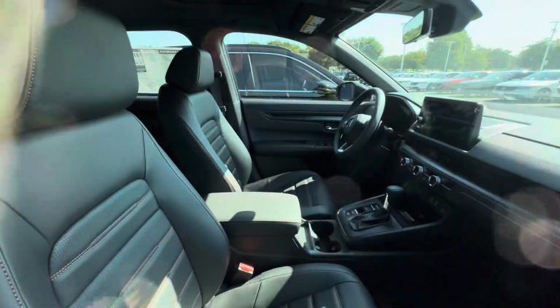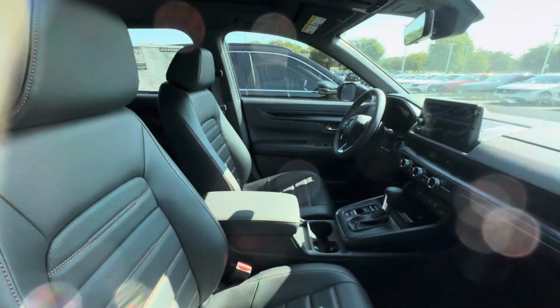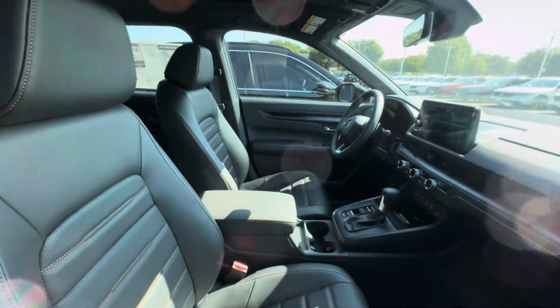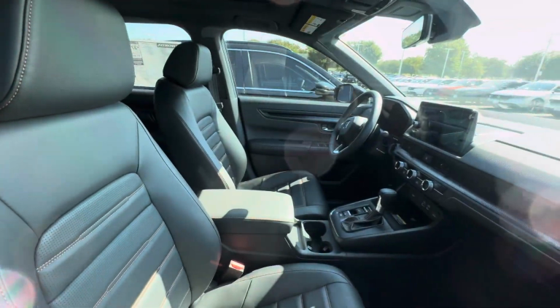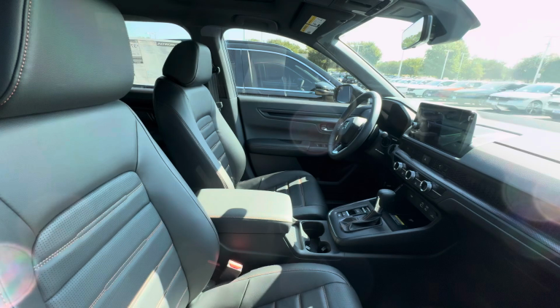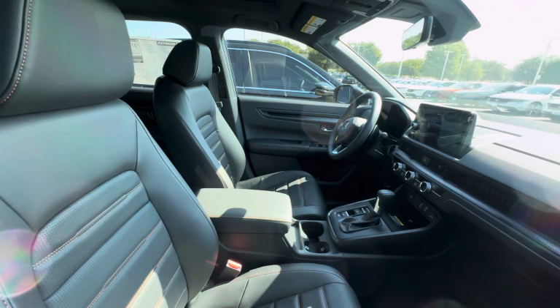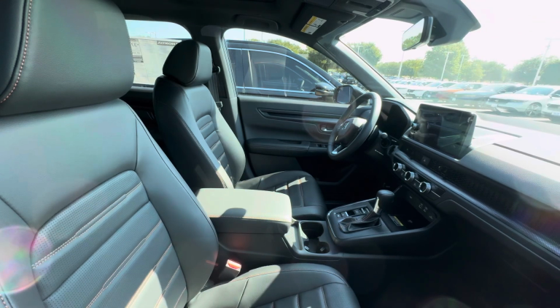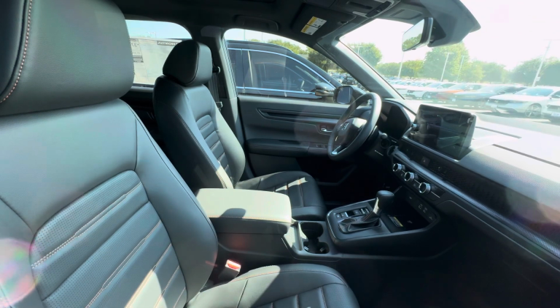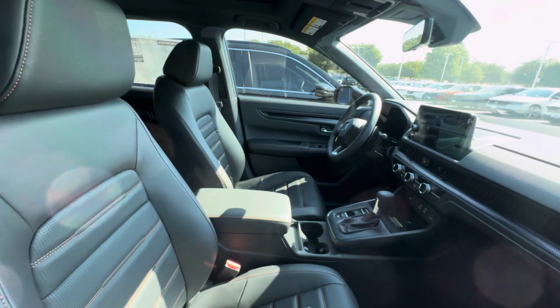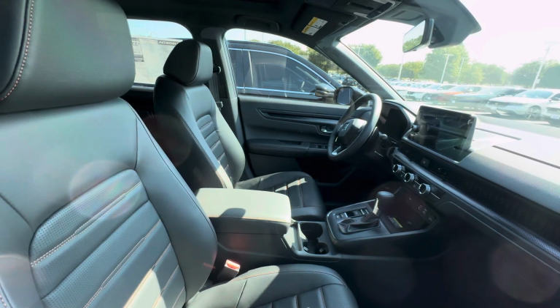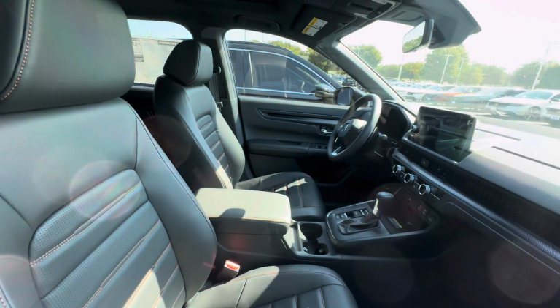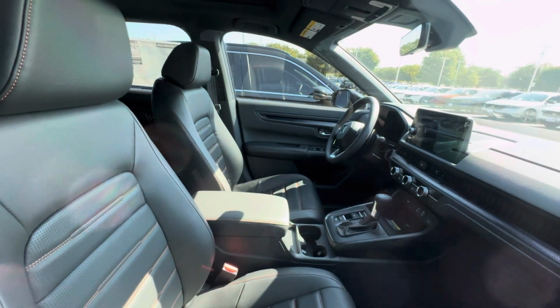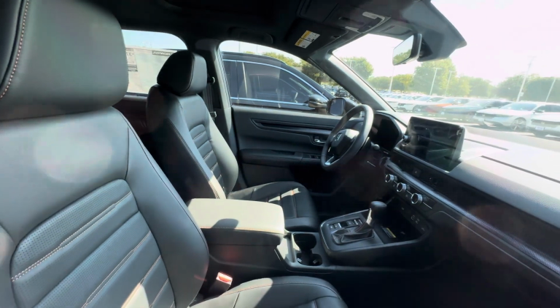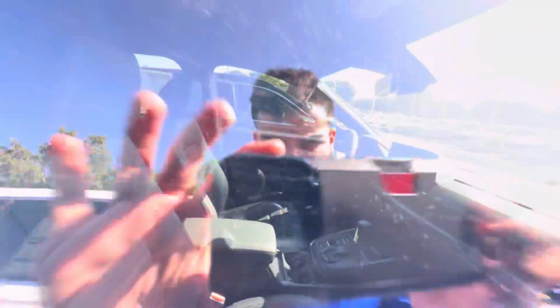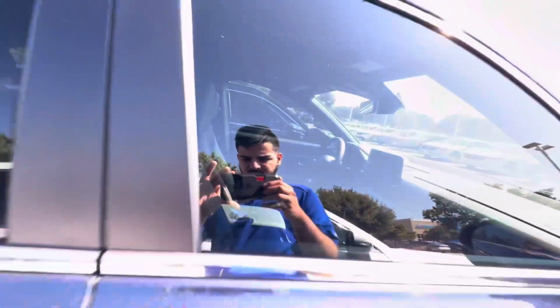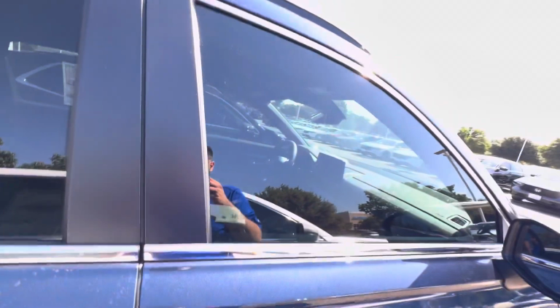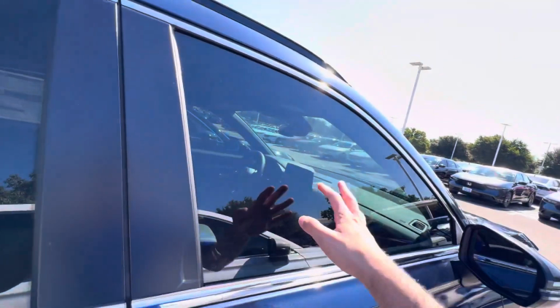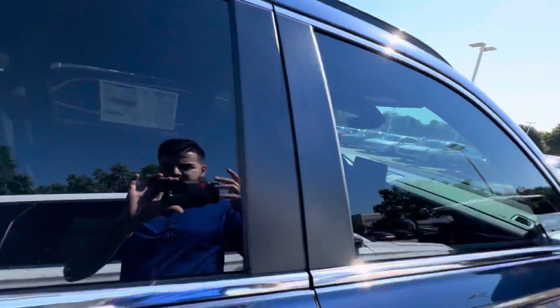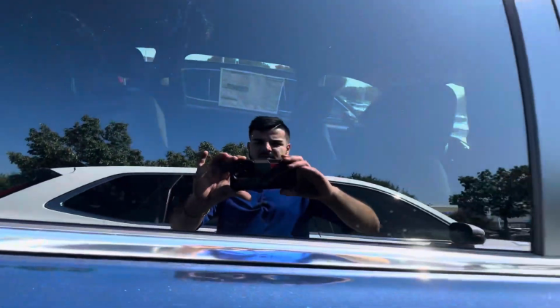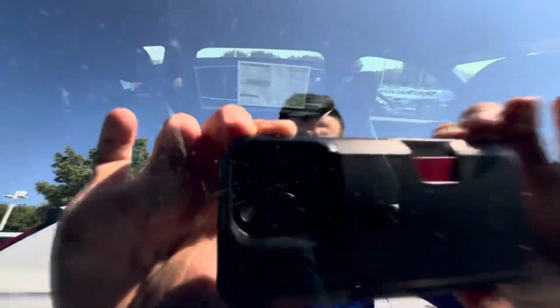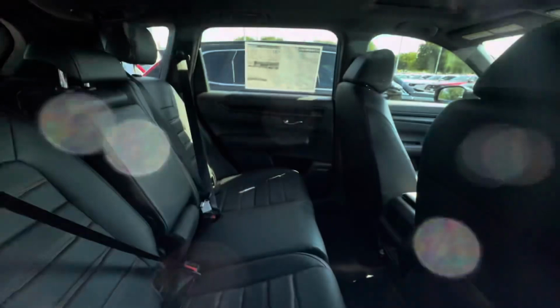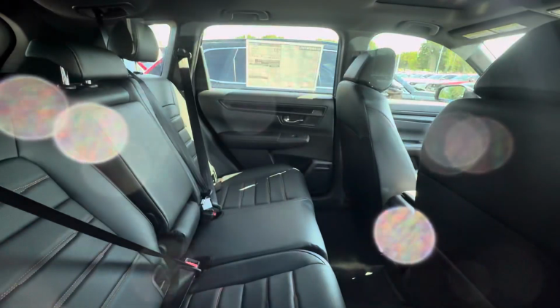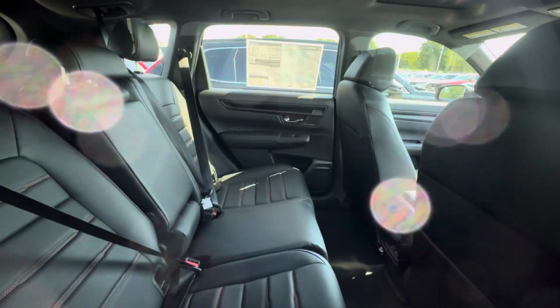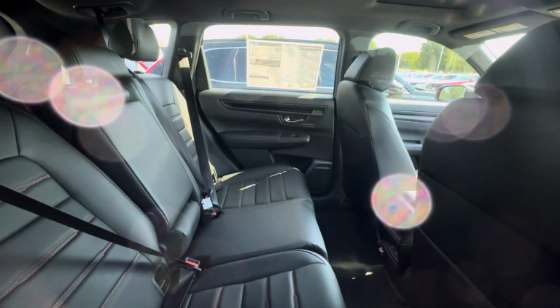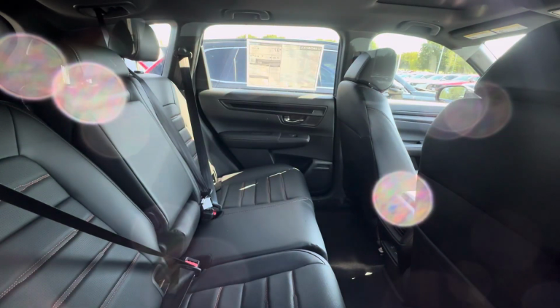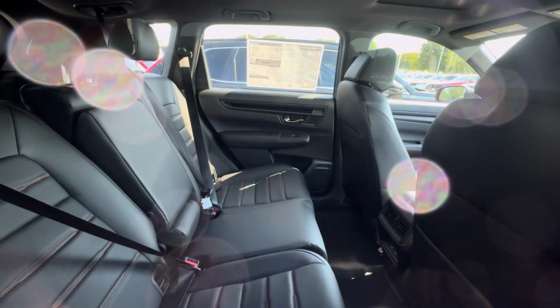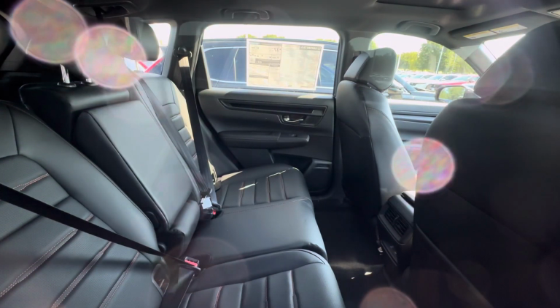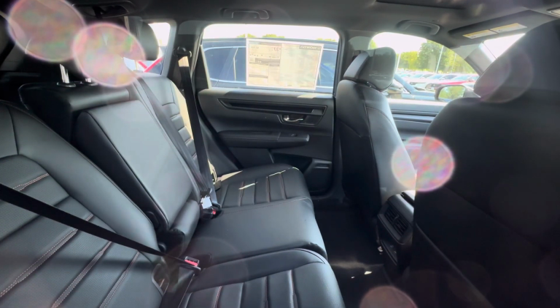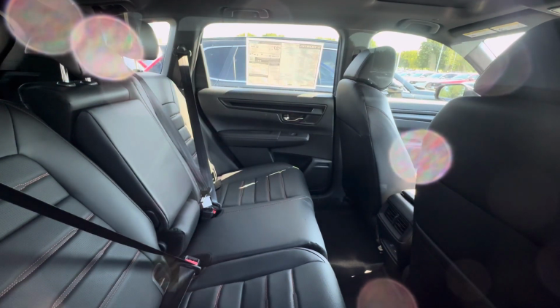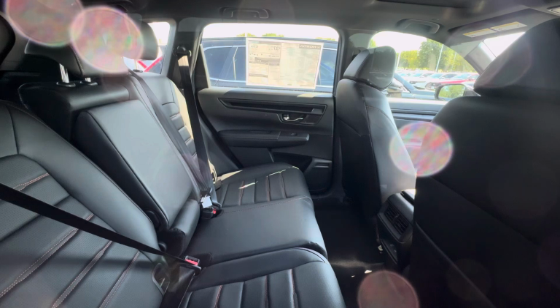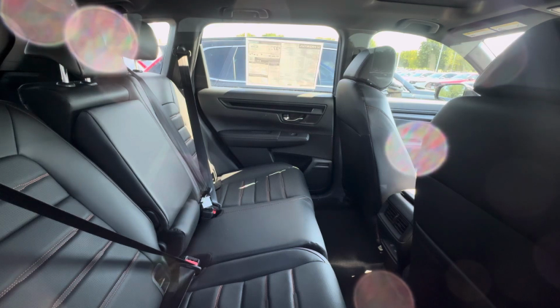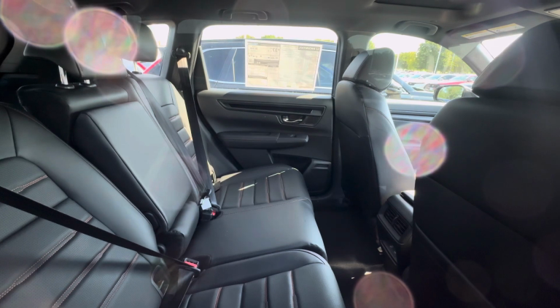You got wireless CarPlay, wireless Android Auto, wireless phone charger on the inside. The windows are tinted and then you got rear vents for the rear passengers.